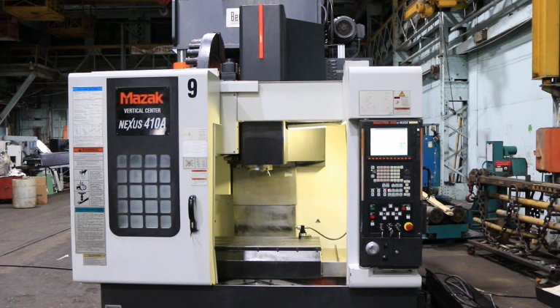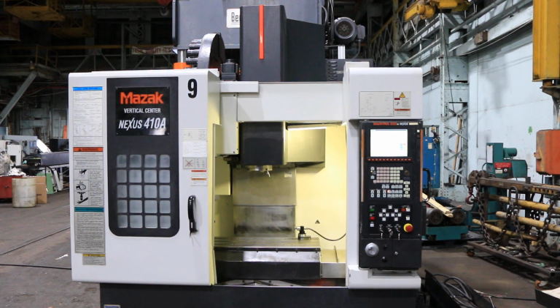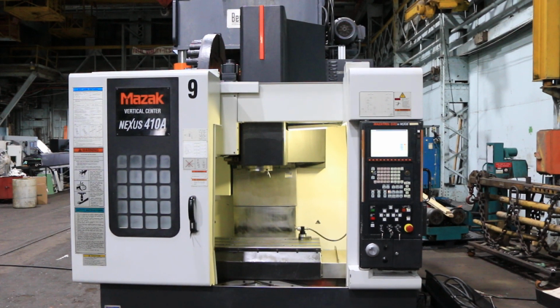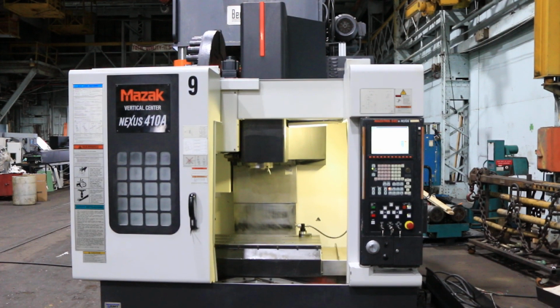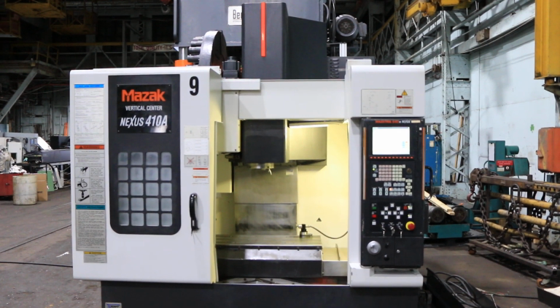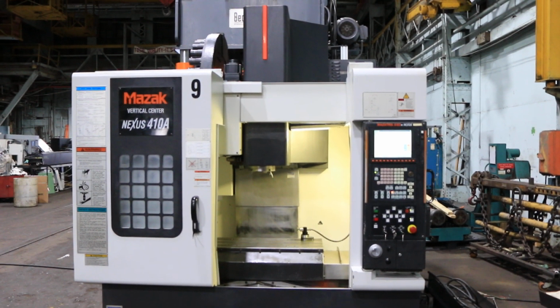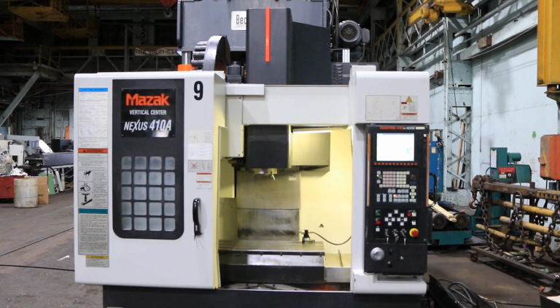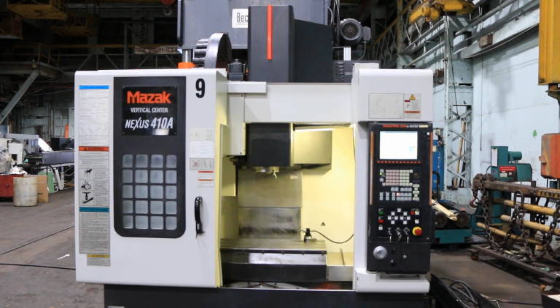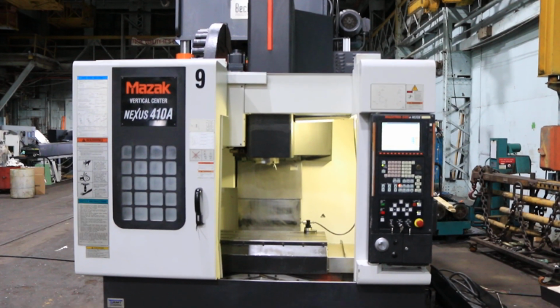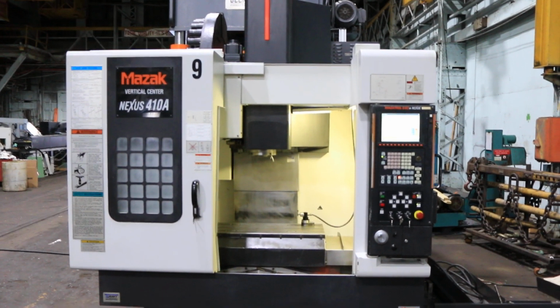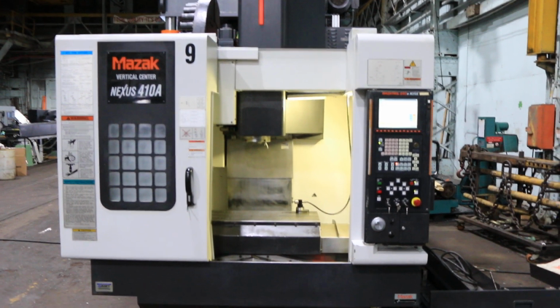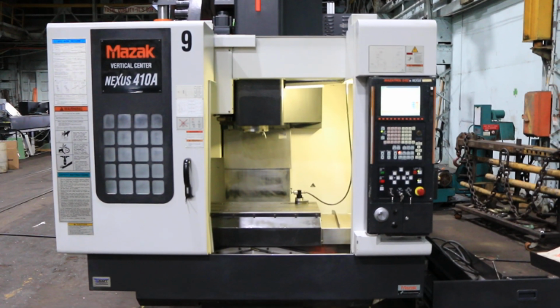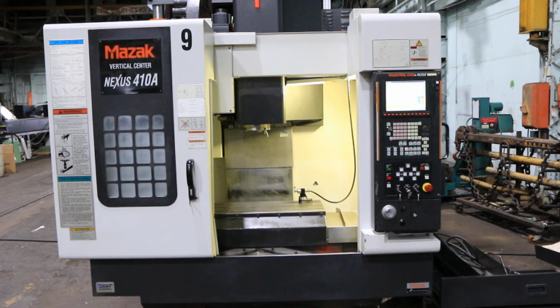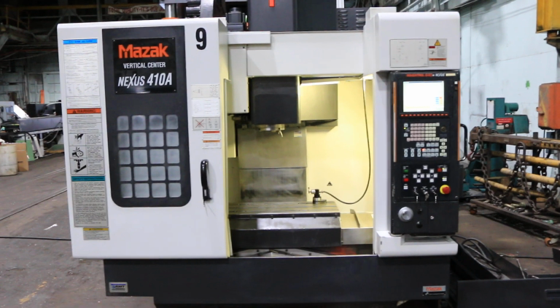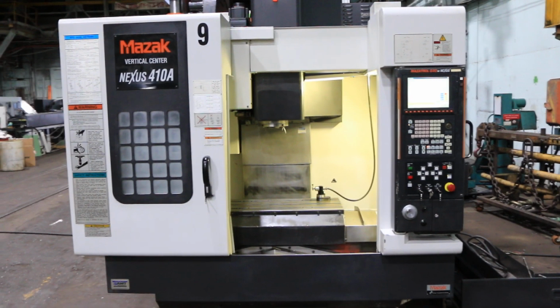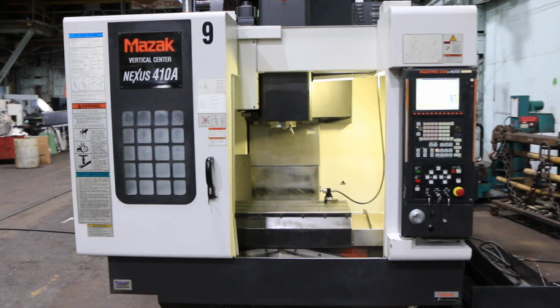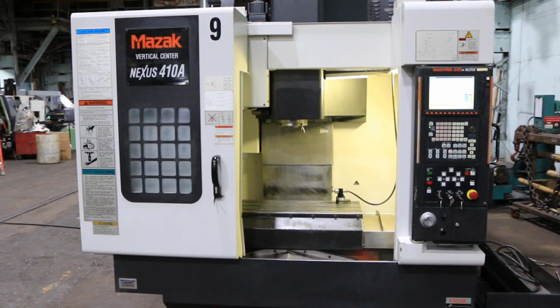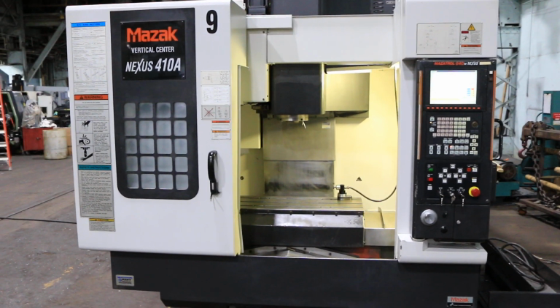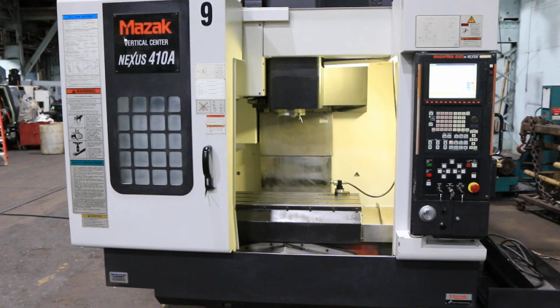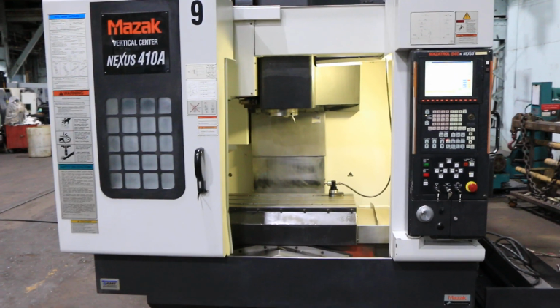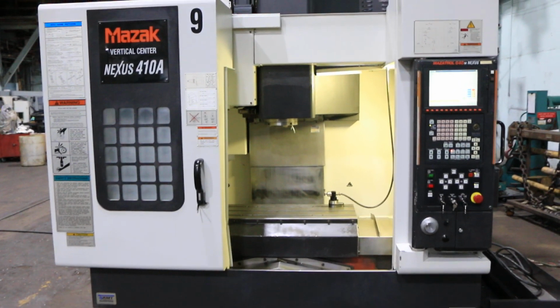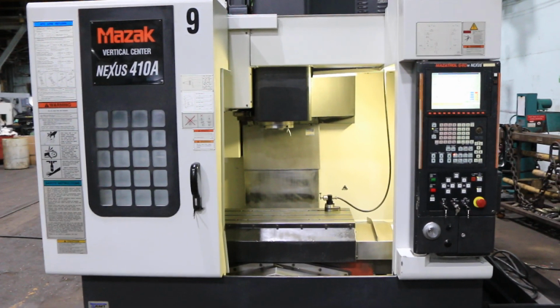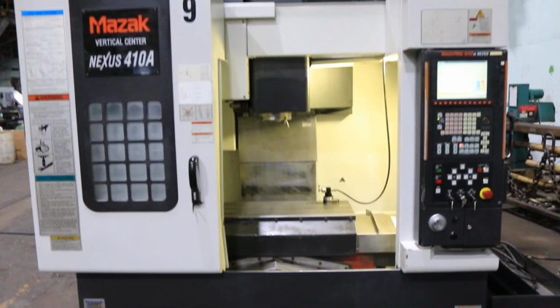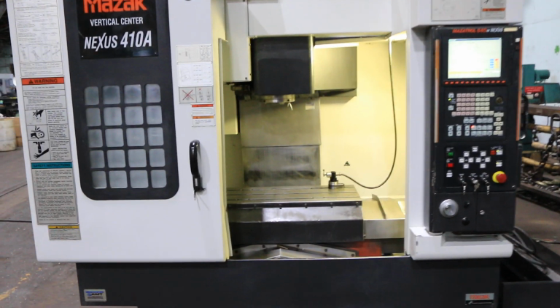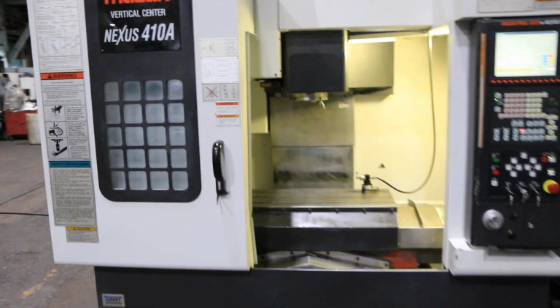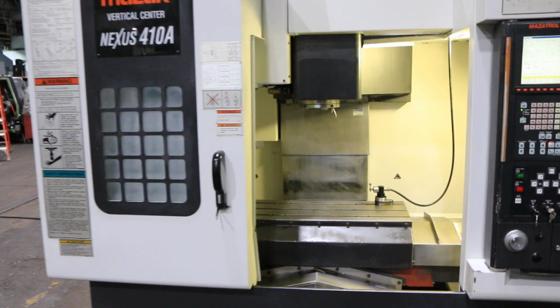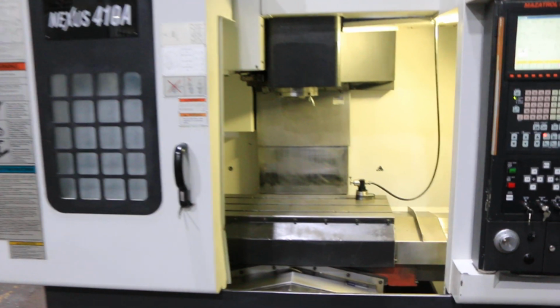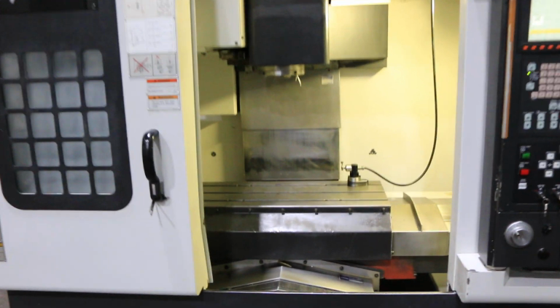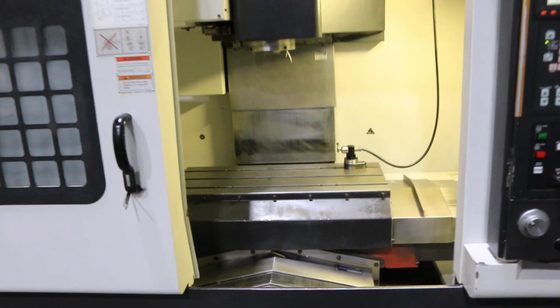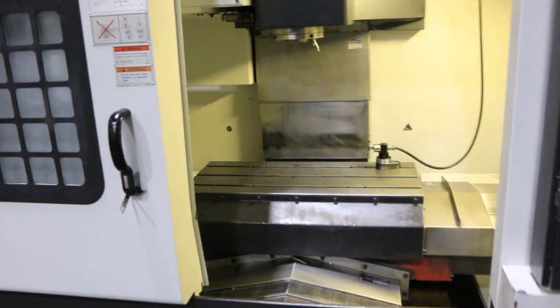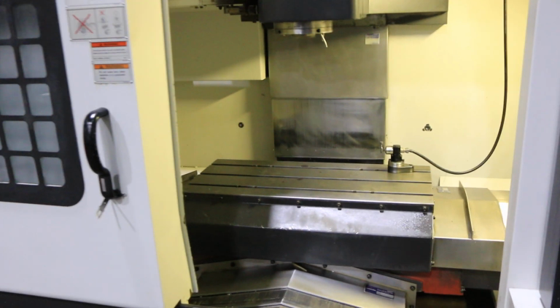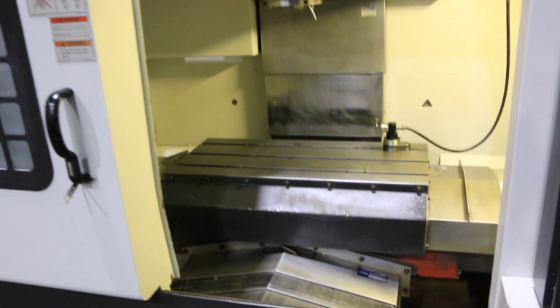We have a Mazac Vertical Machining Center, model VCN 410A. Machine was new in 2004, serial number 171464.